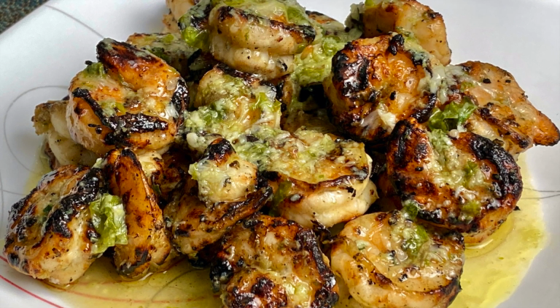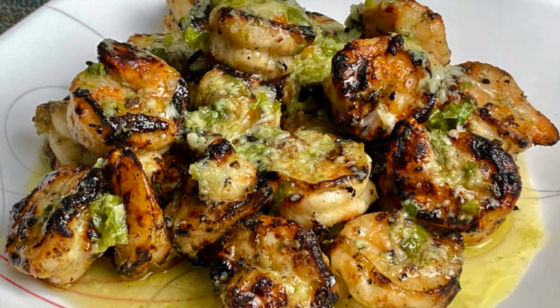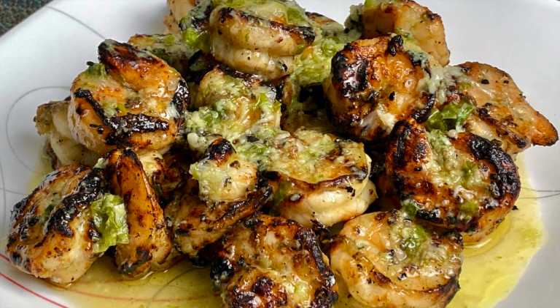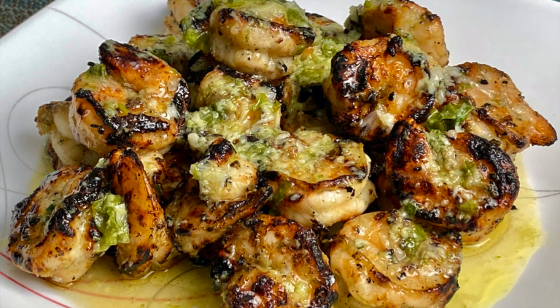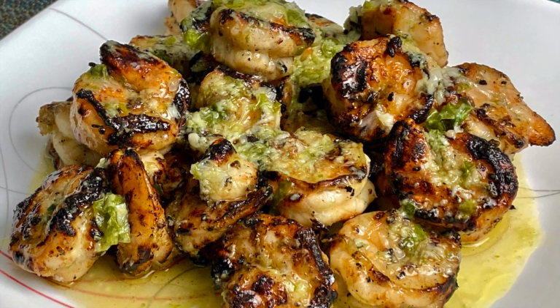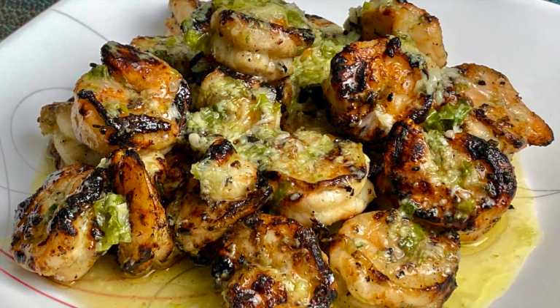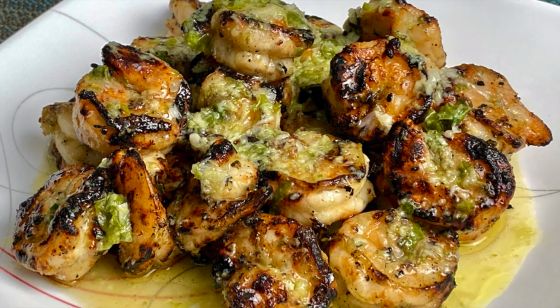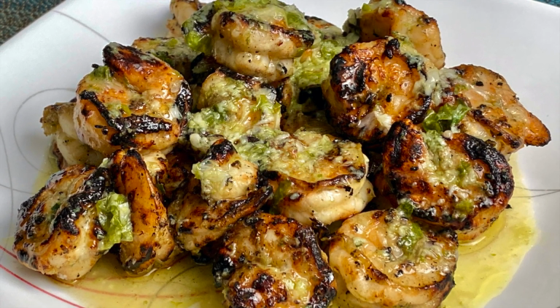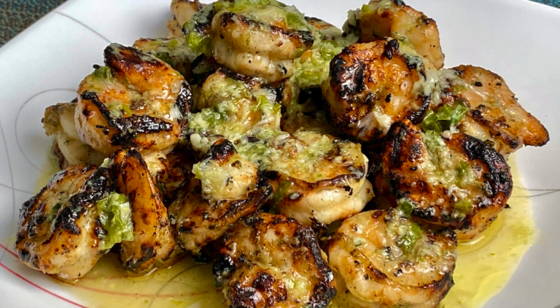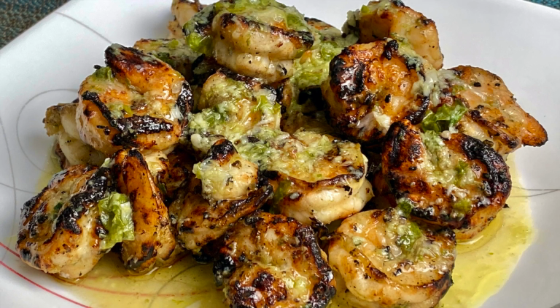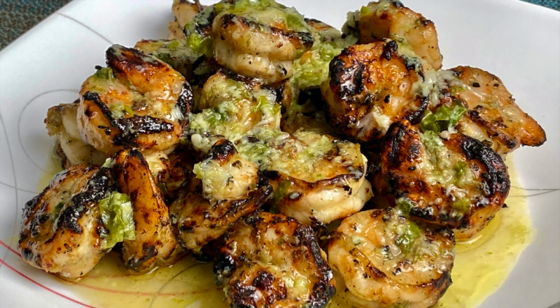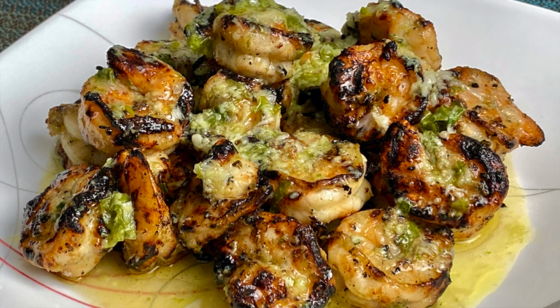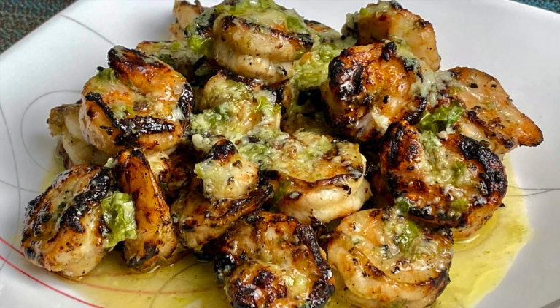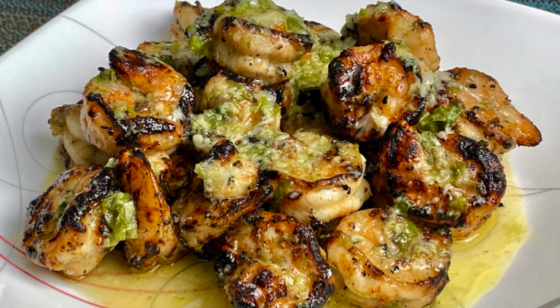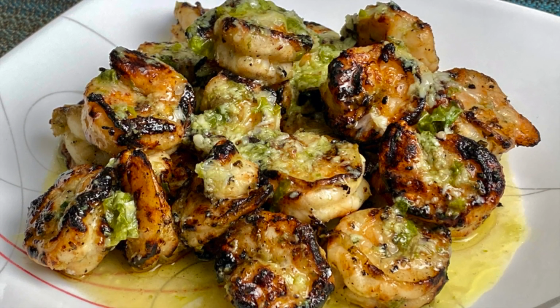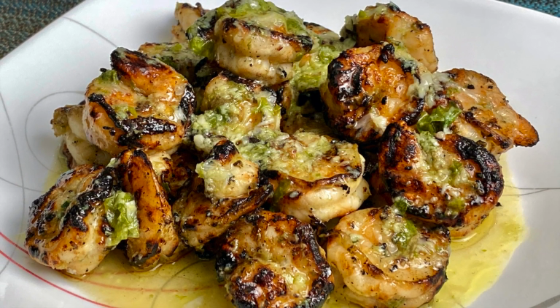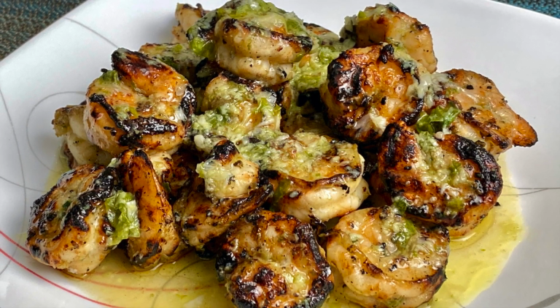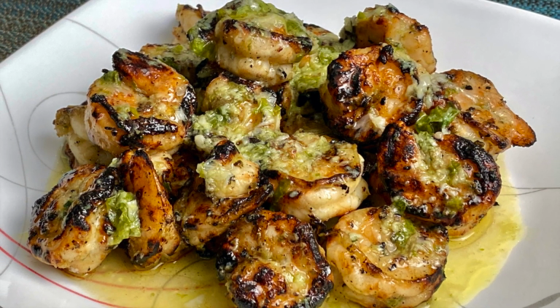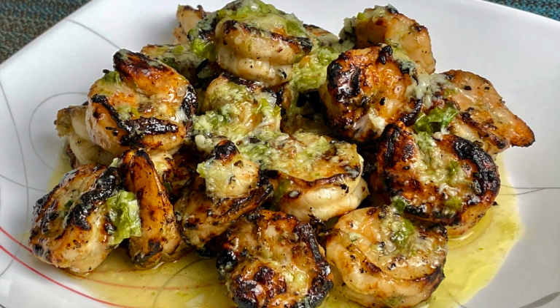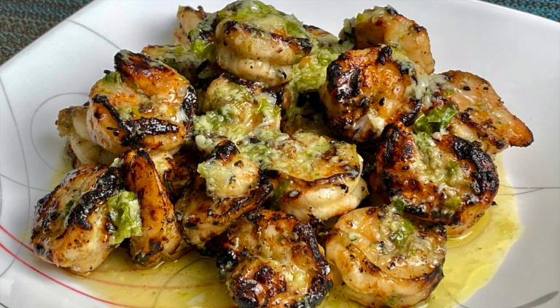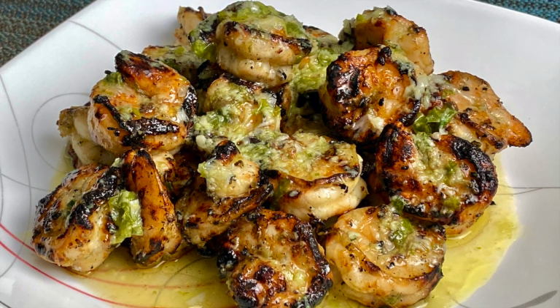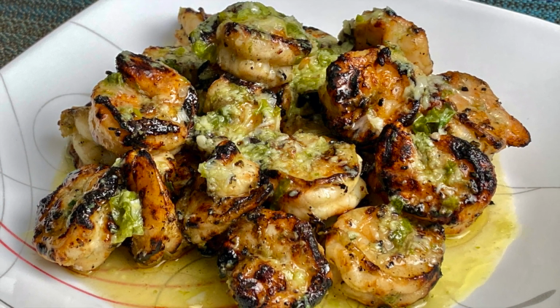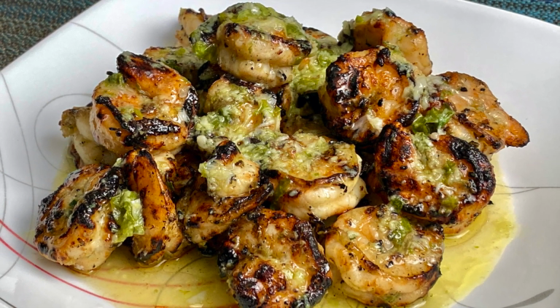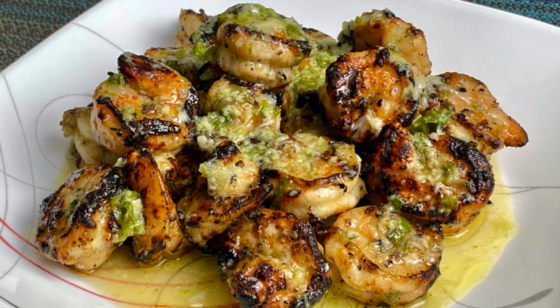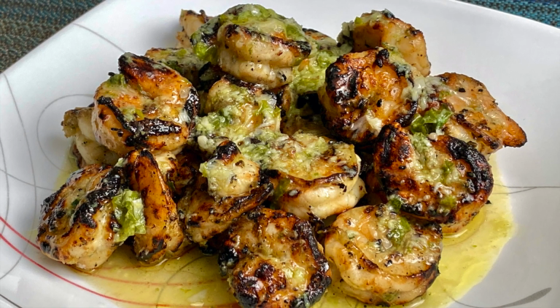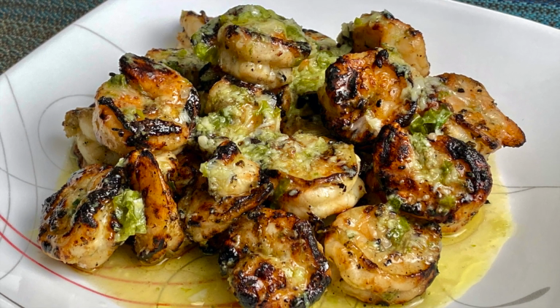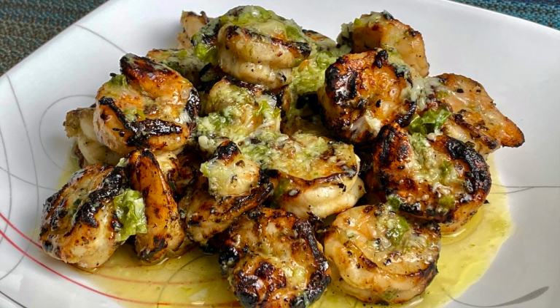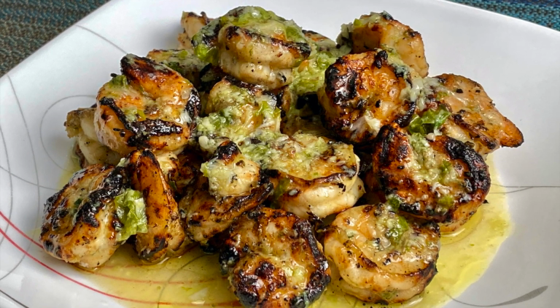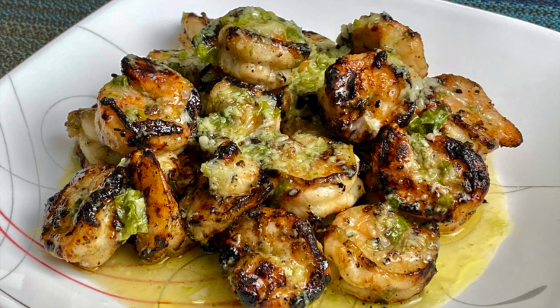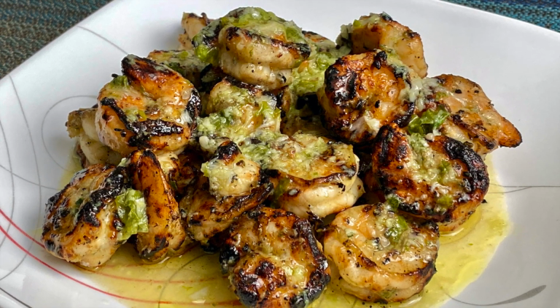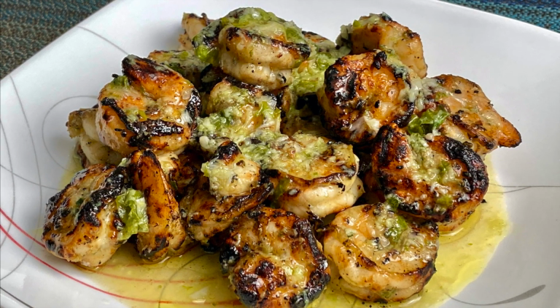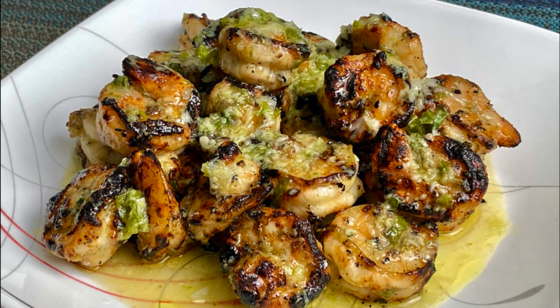Hello and welcome again. Today I'm making grilled garlic basil shrimp. This recipe is extremely simple and only requires a handful of basic ingredients. So let's dive right in.